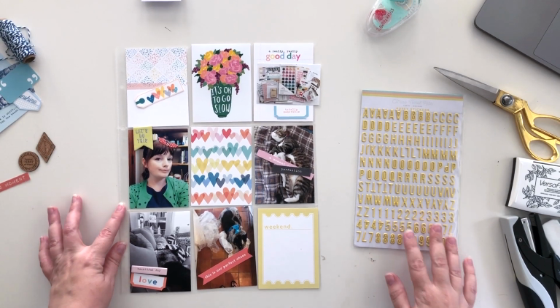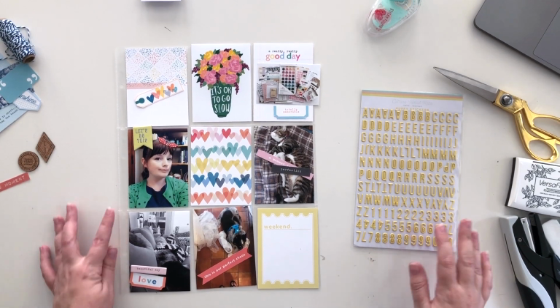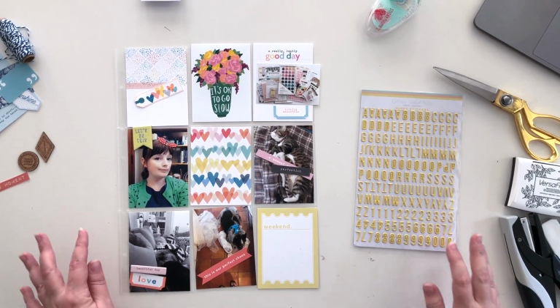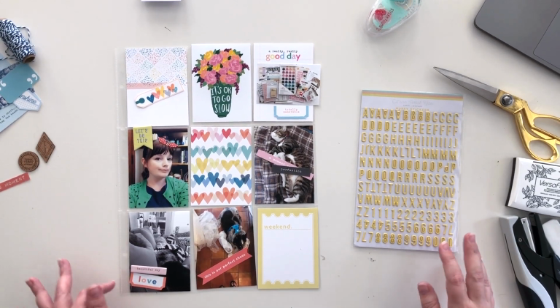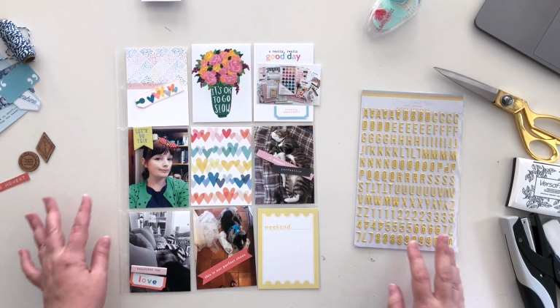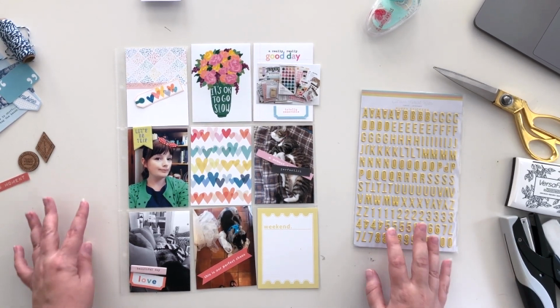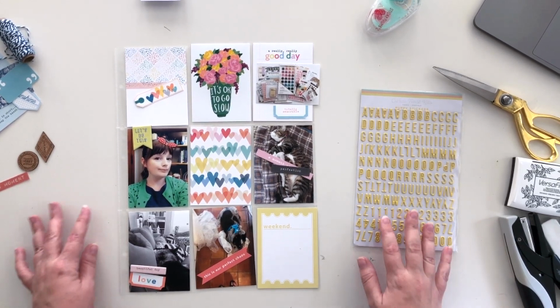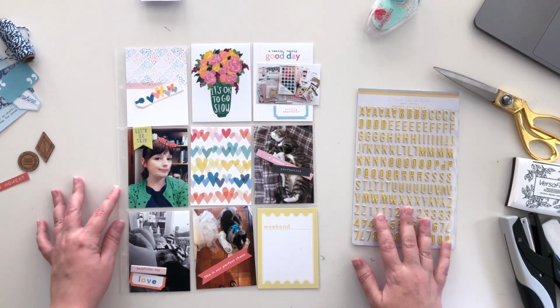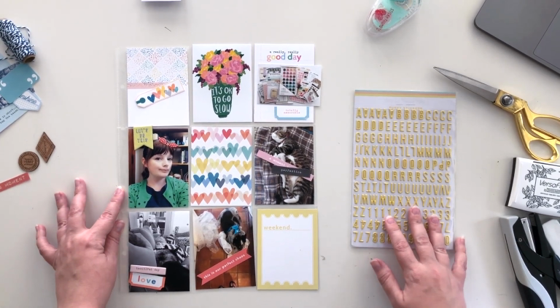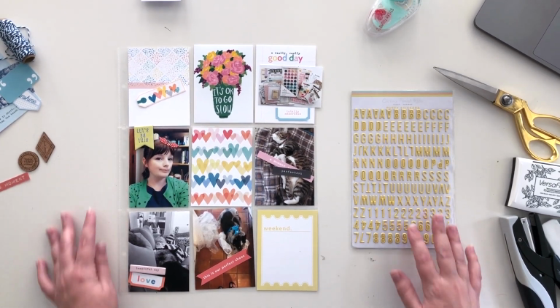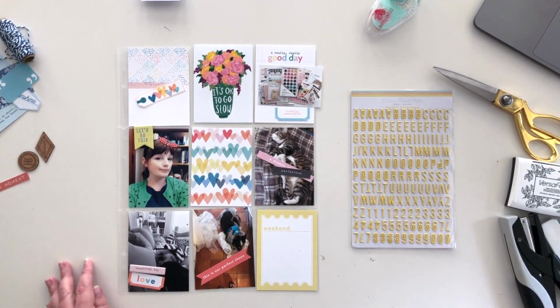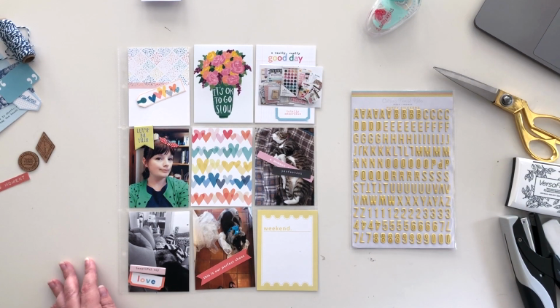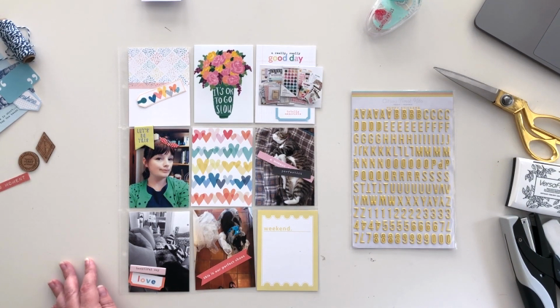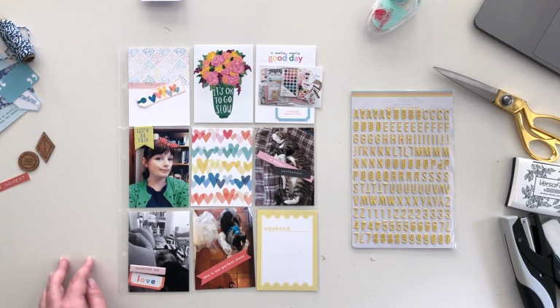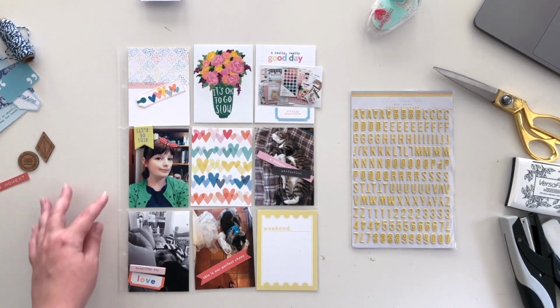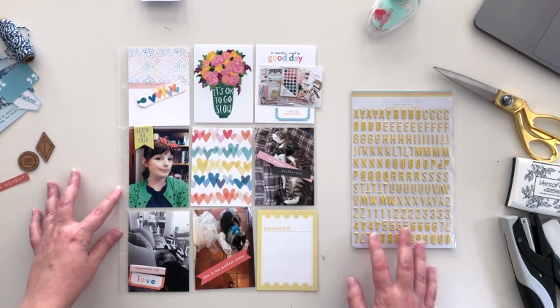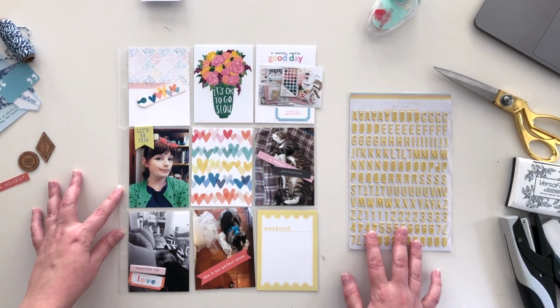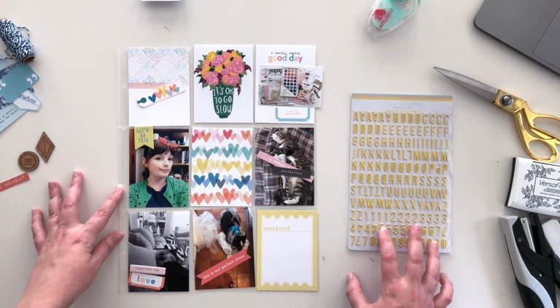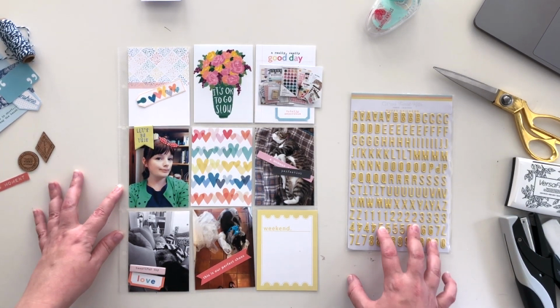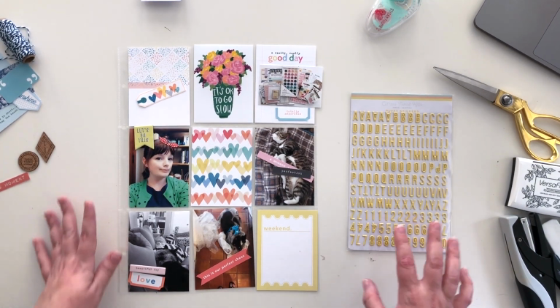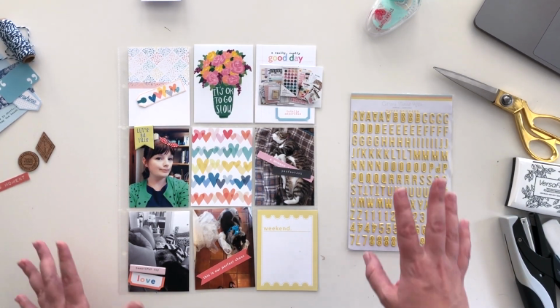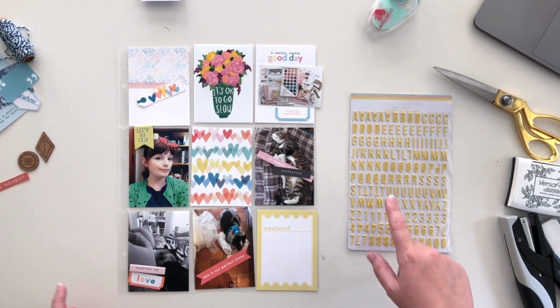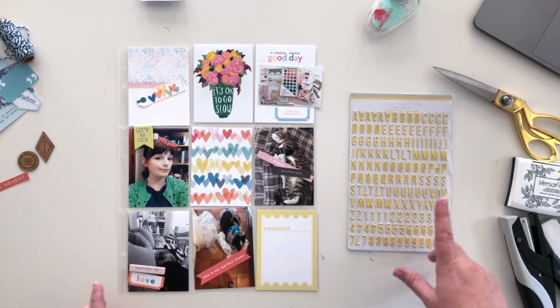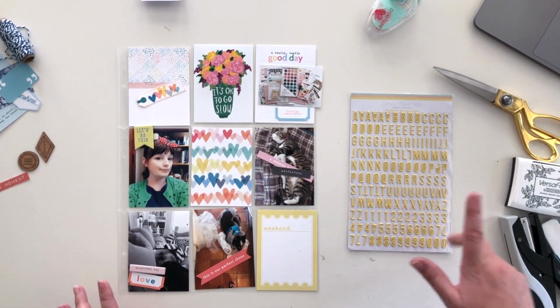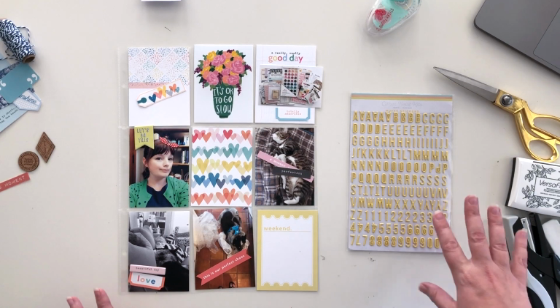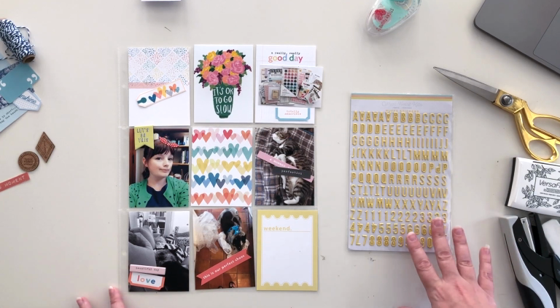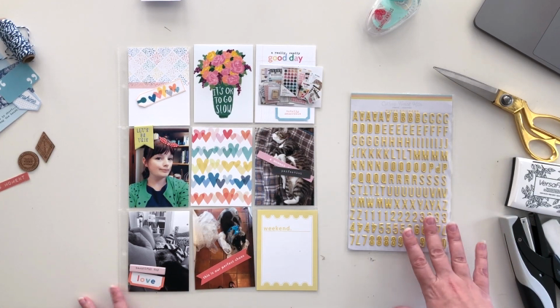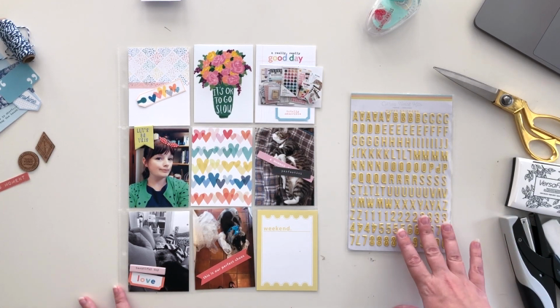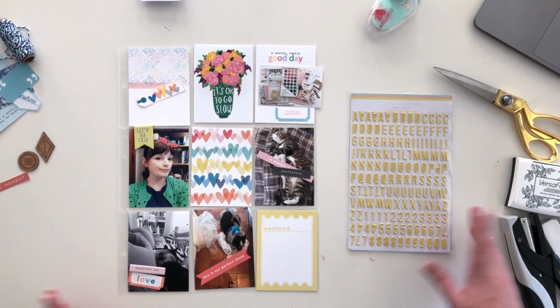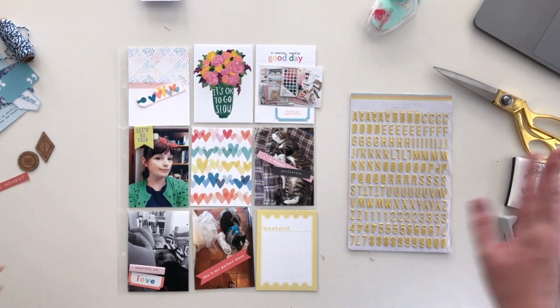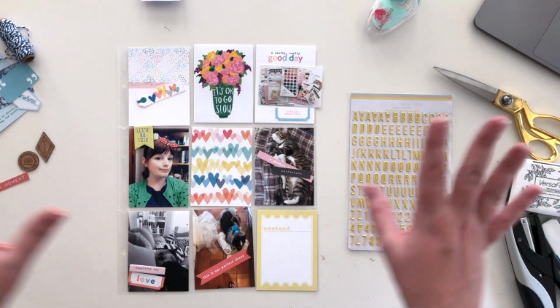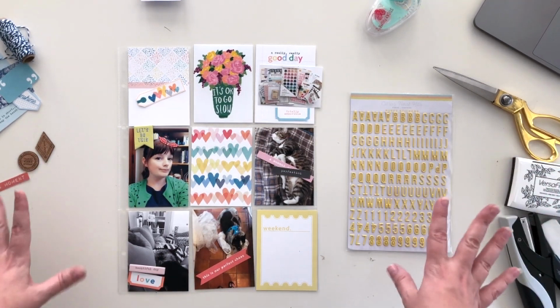Hey there, this is Crystal and I am back with another week in my 2018 Project Life album. This is week 31 and I'm using the August Pocket Life kit from Citrus Twist Kits.